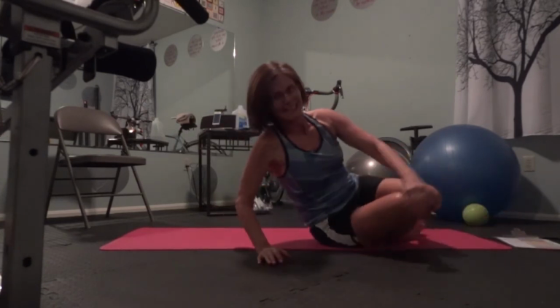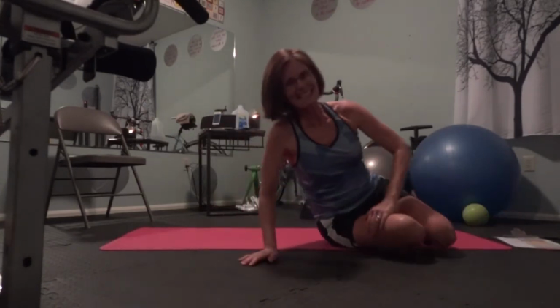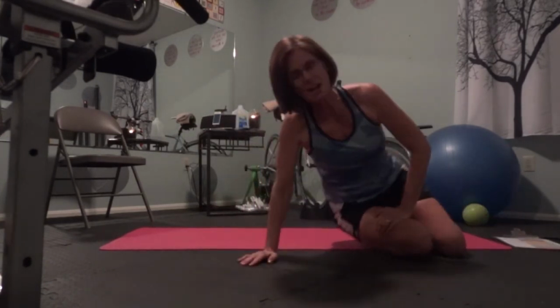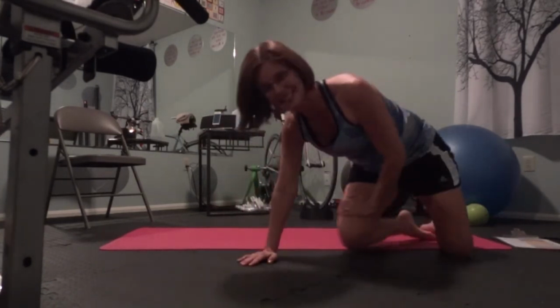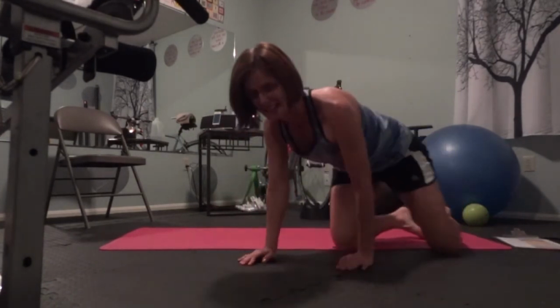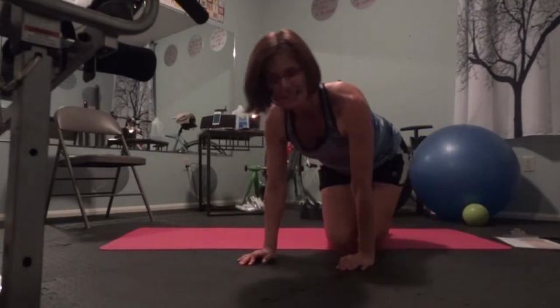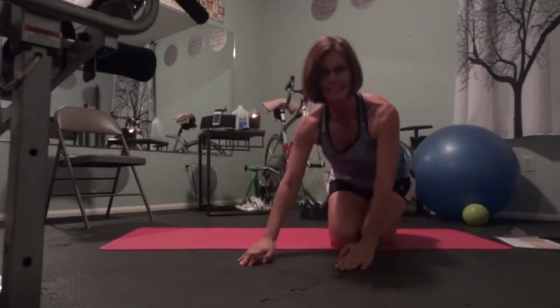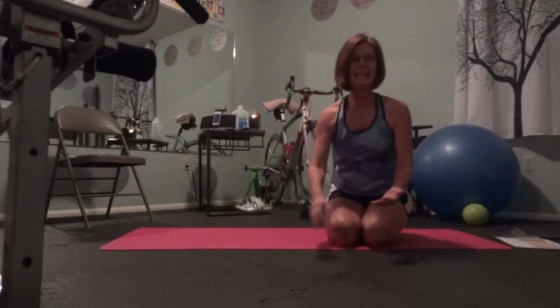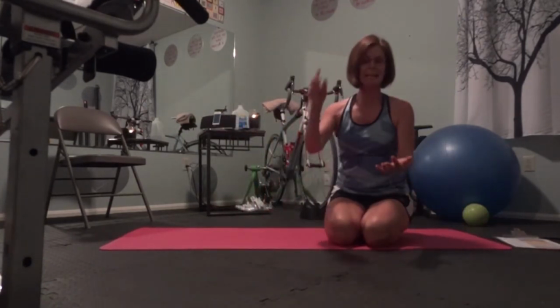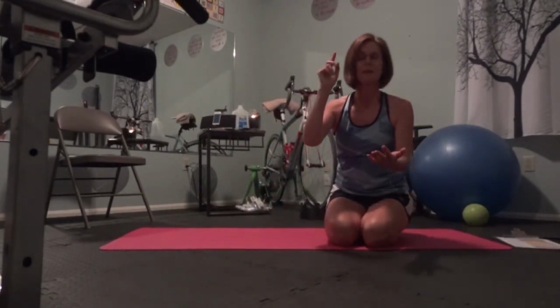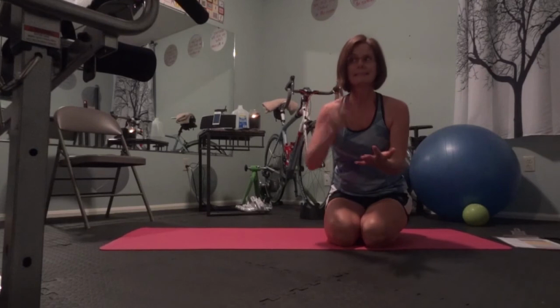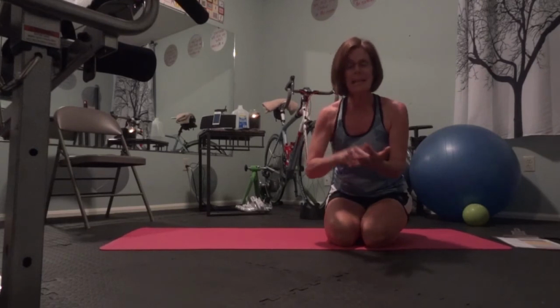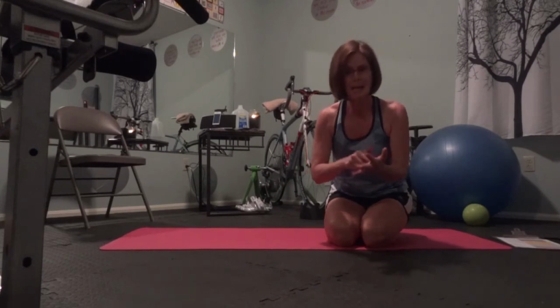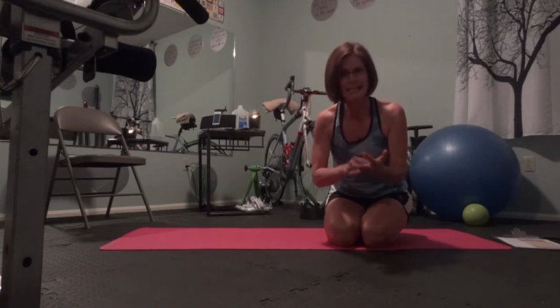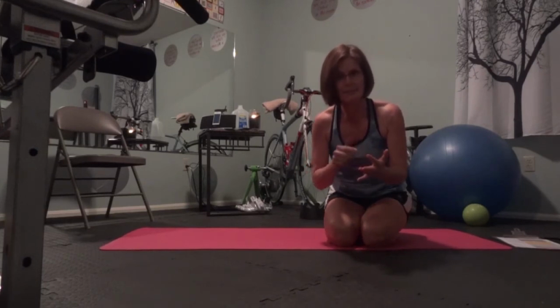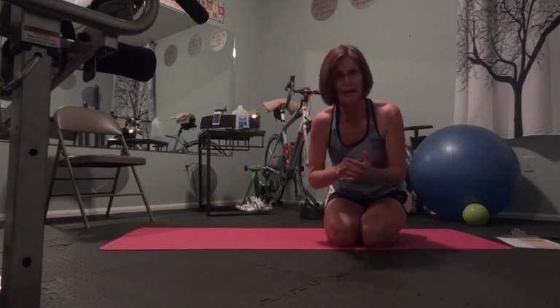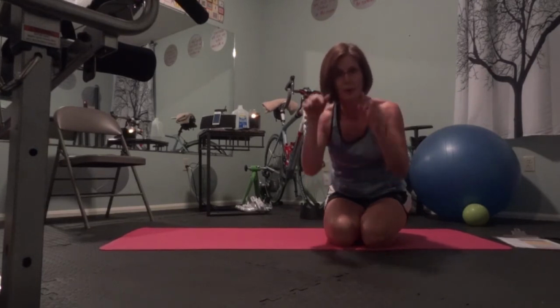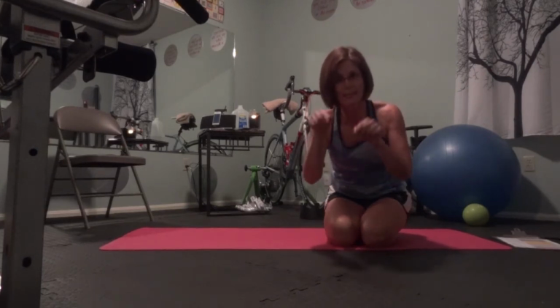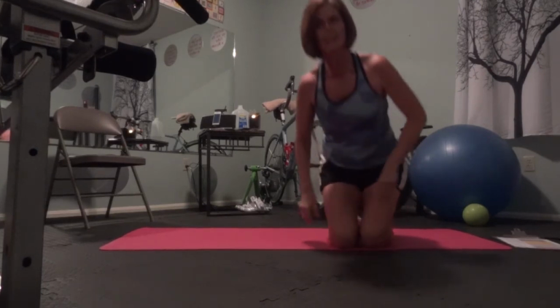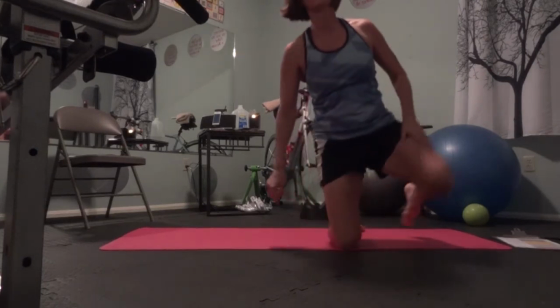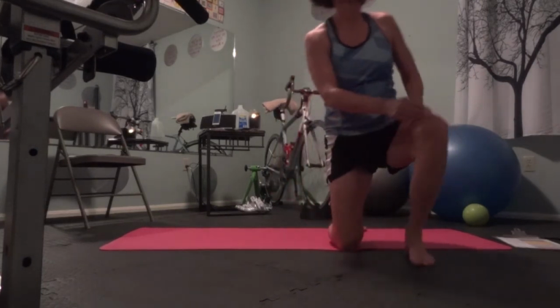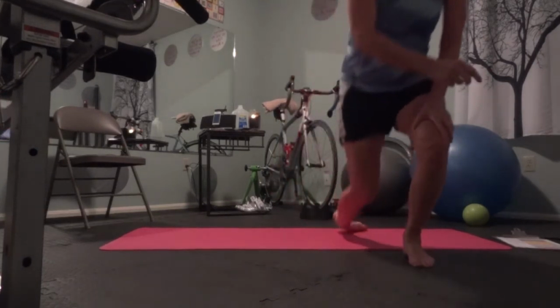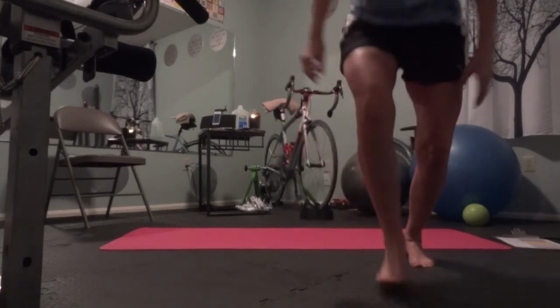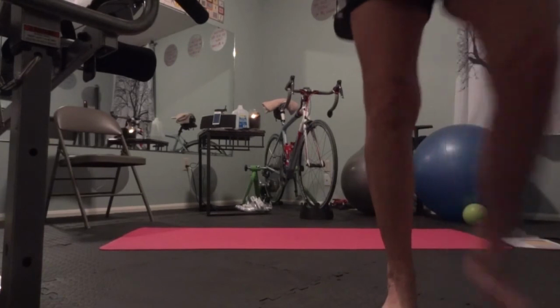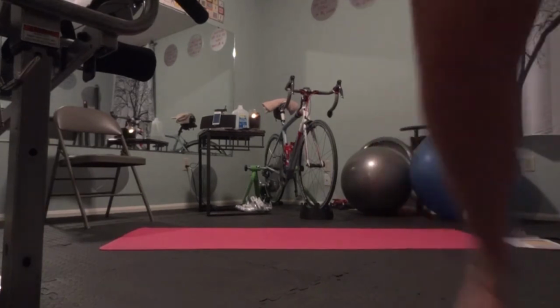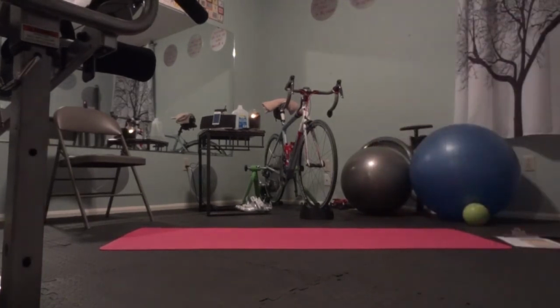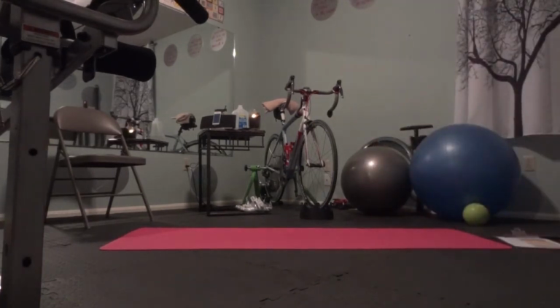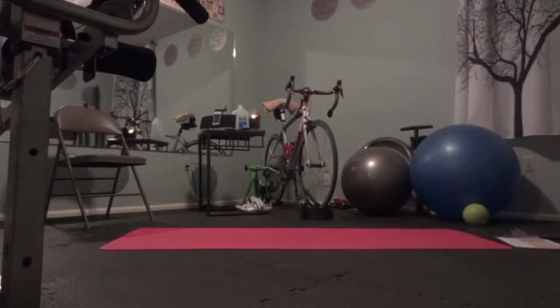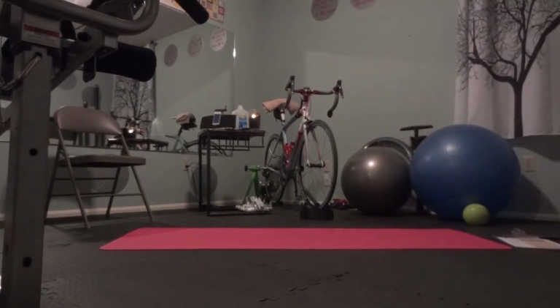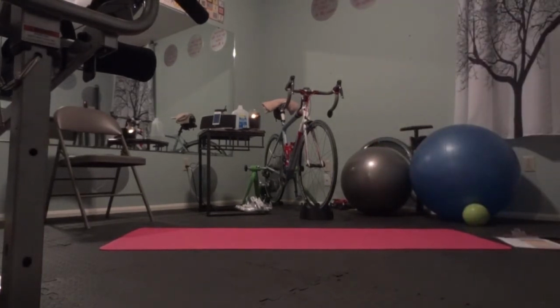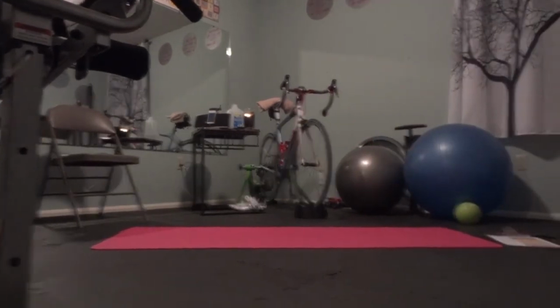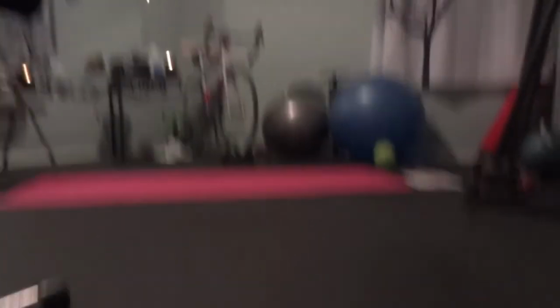That's it. Y'all did good. So this is day 7, 8, 9, 10, 11, 12 on this workout. You guys are doing awesome — I'm so proud of you. I'm out.